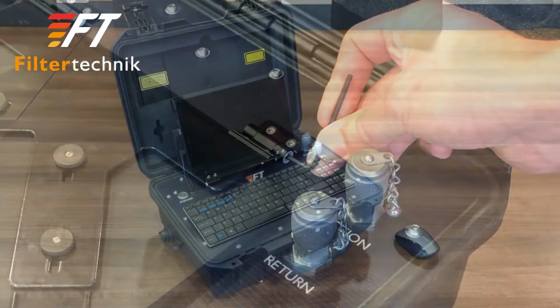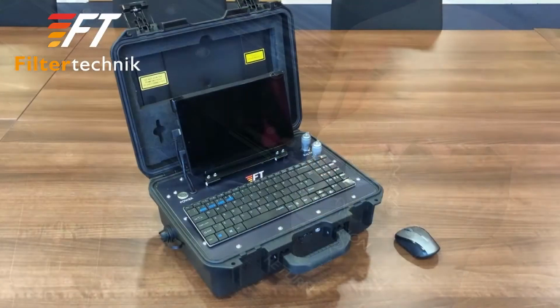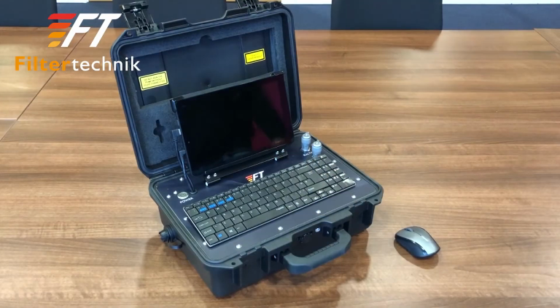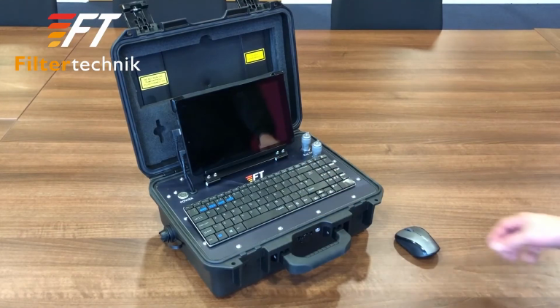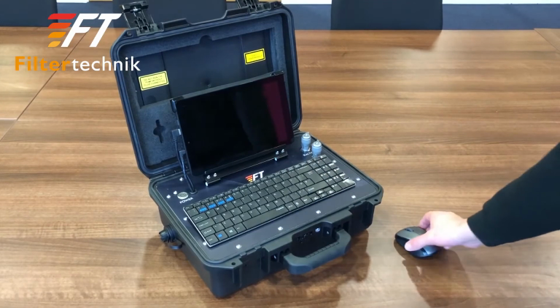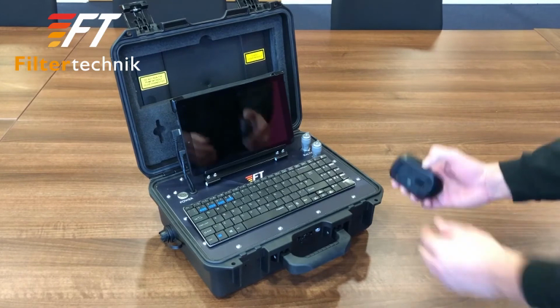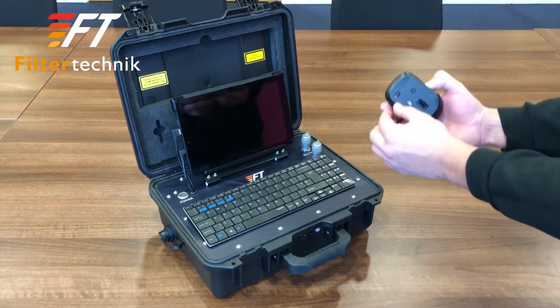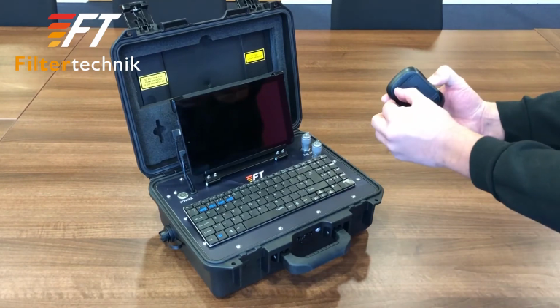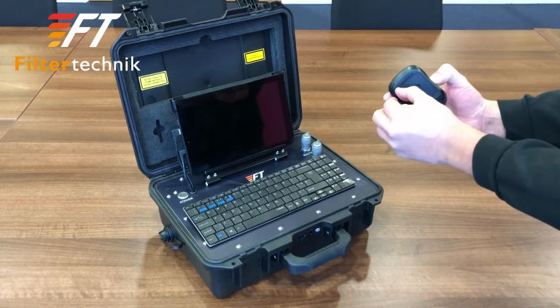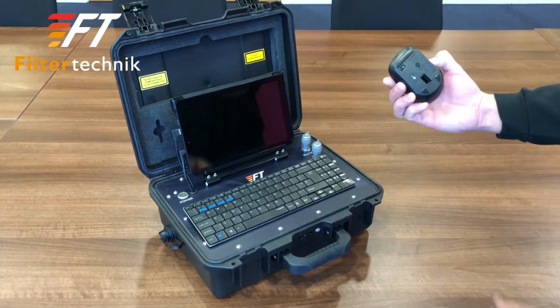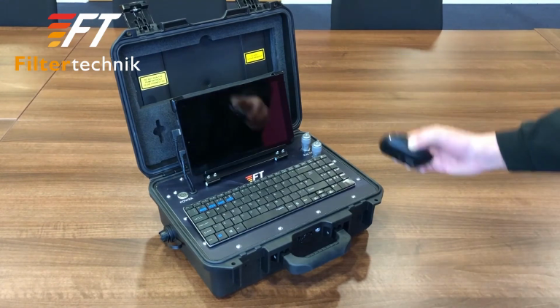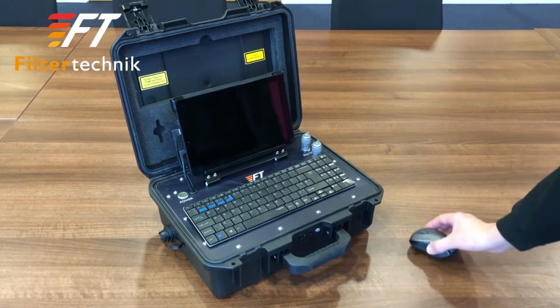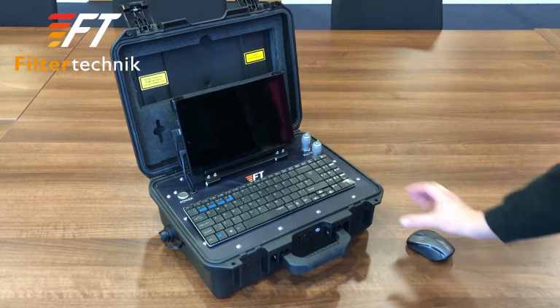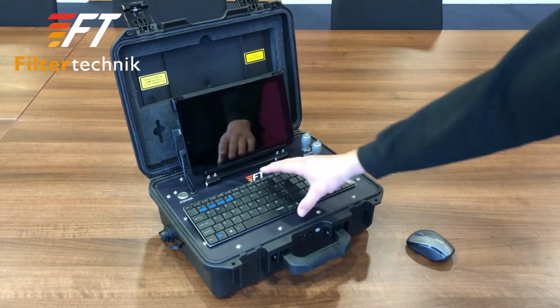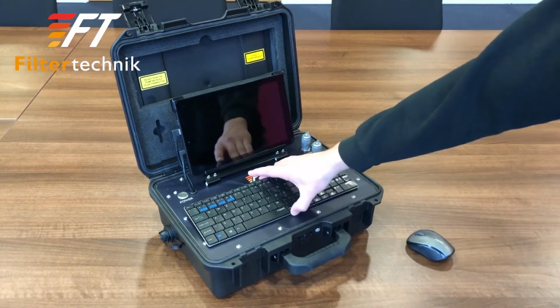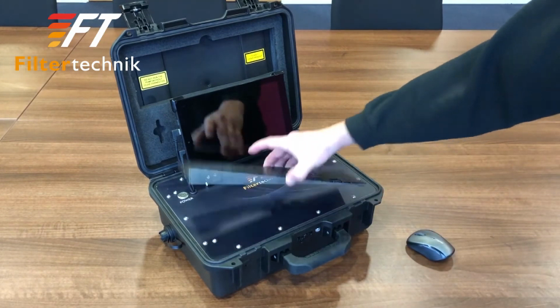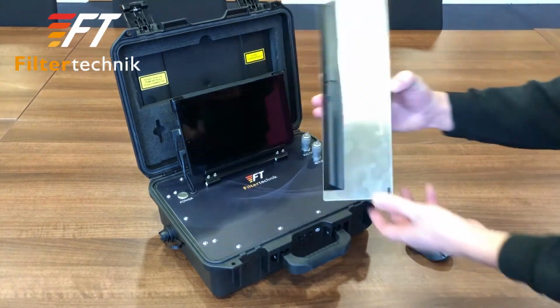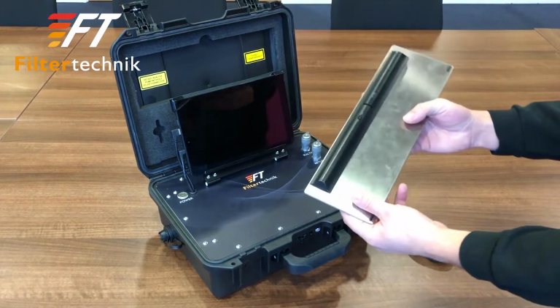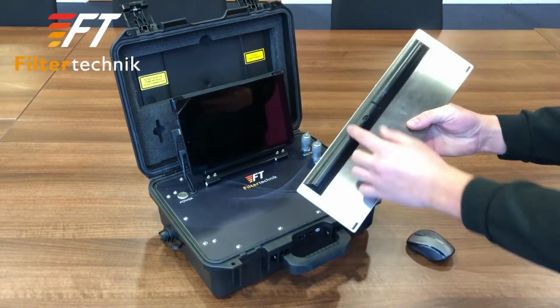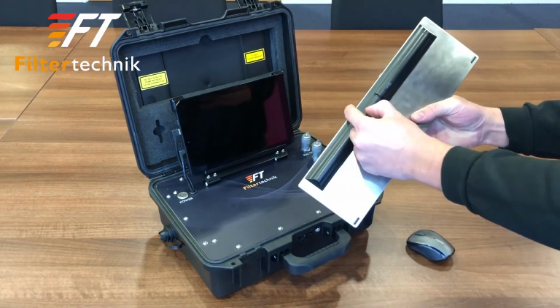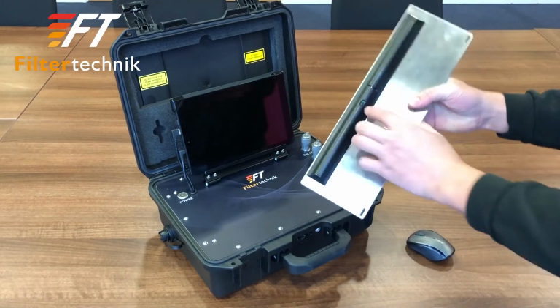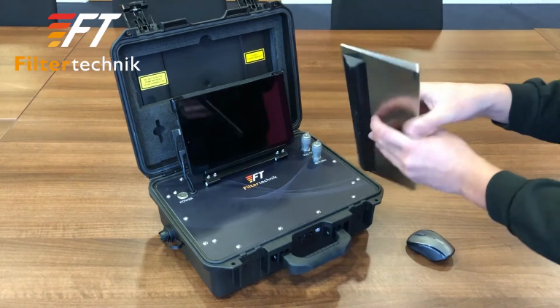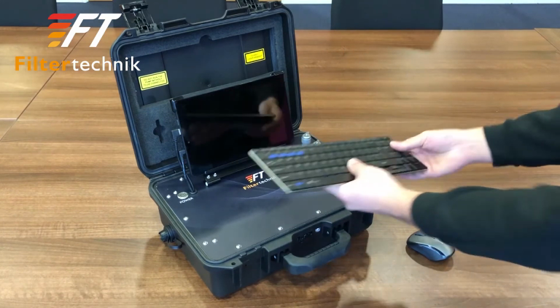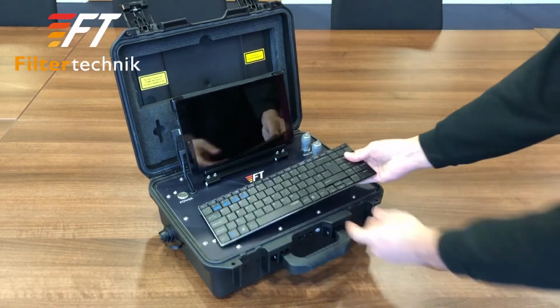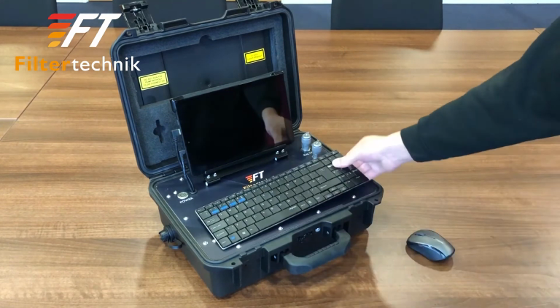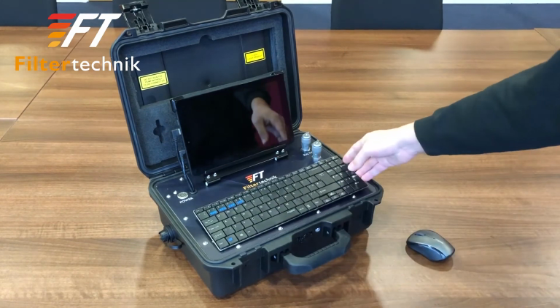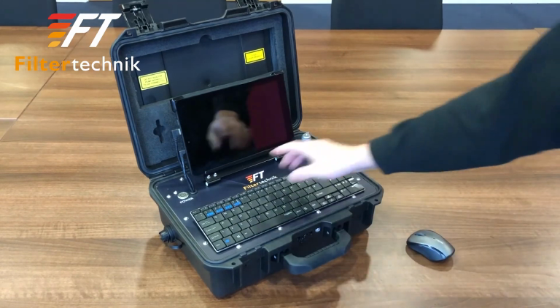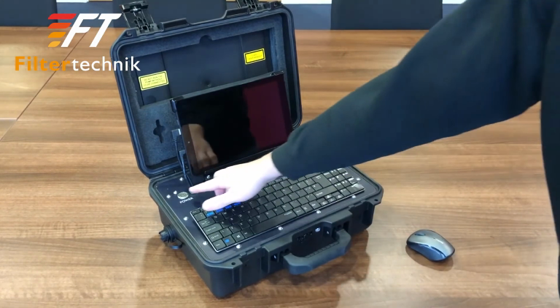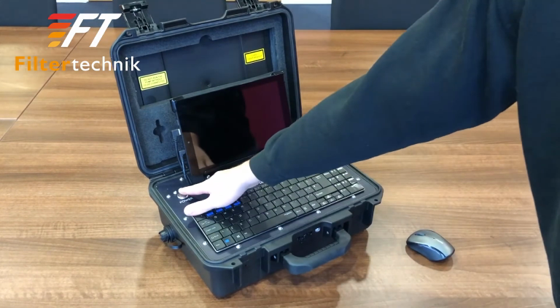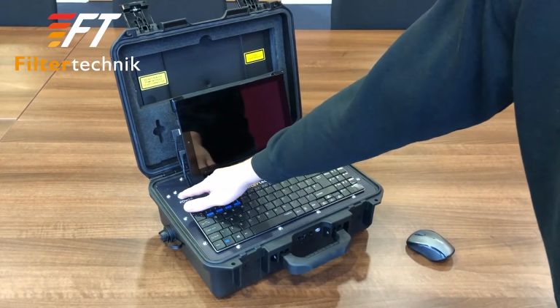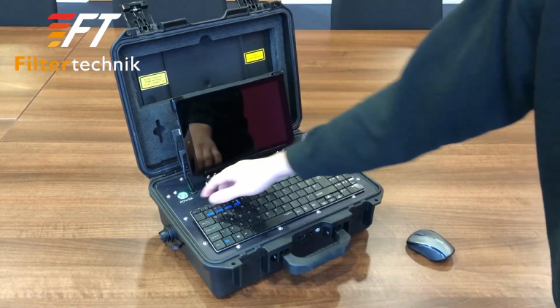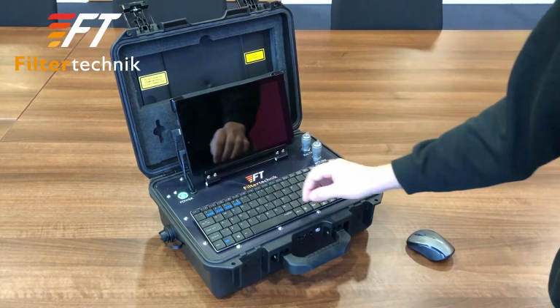Before we can start to use the unit we must start by switching on all of the devices. So we switch on the mouse, the keyboard, the unit and the tablet itself.